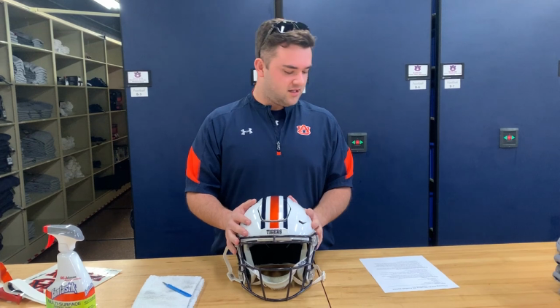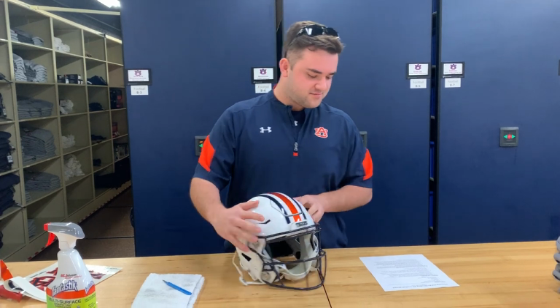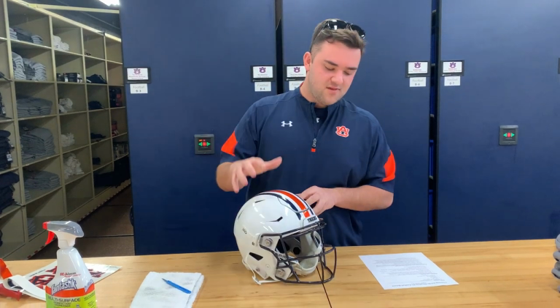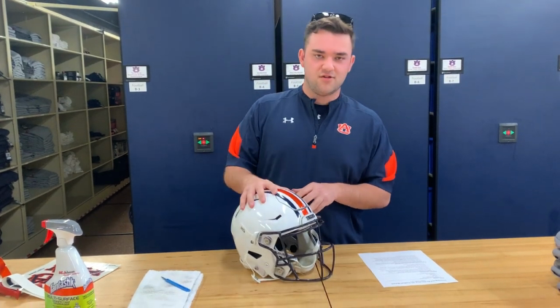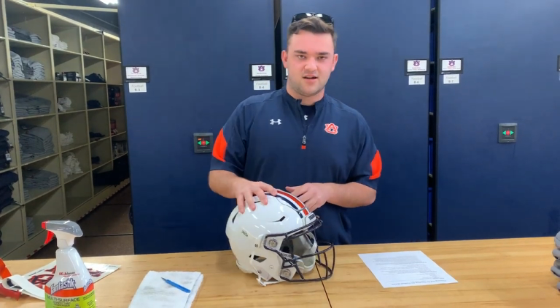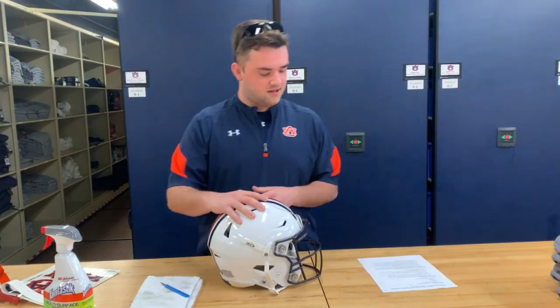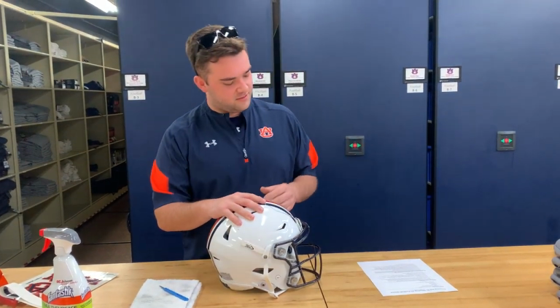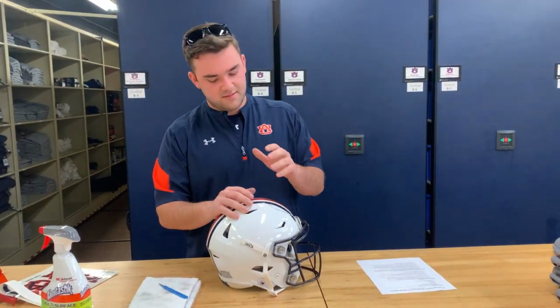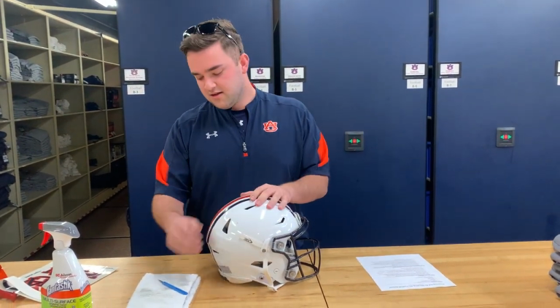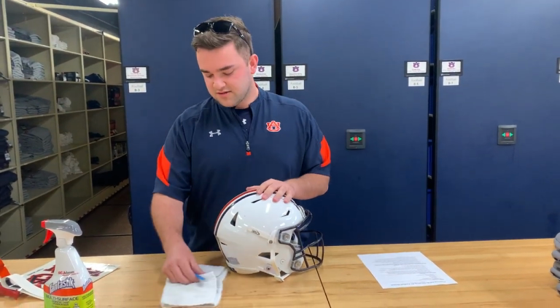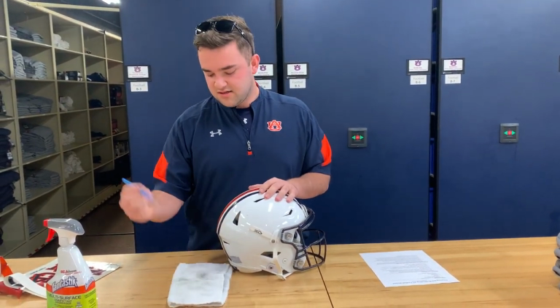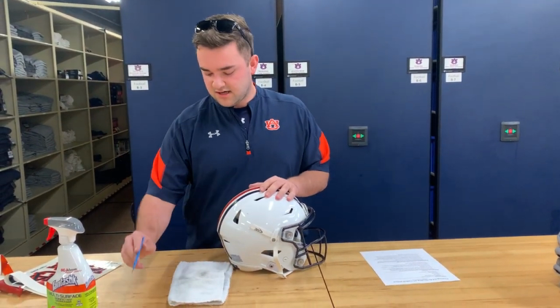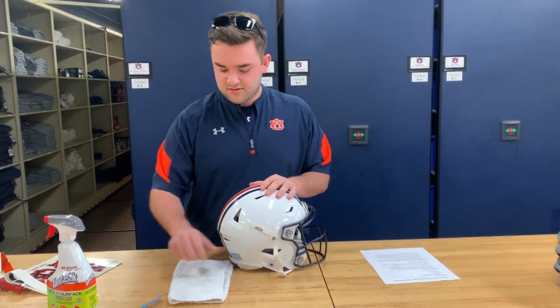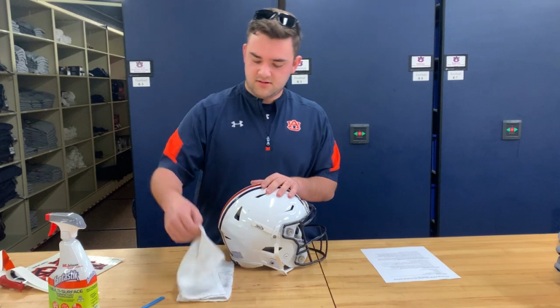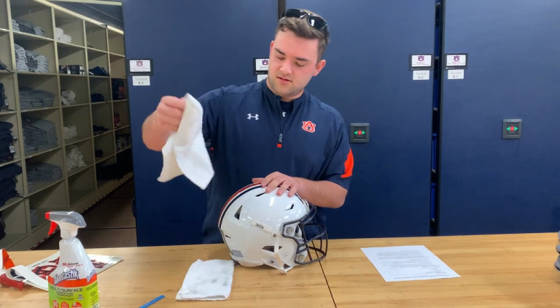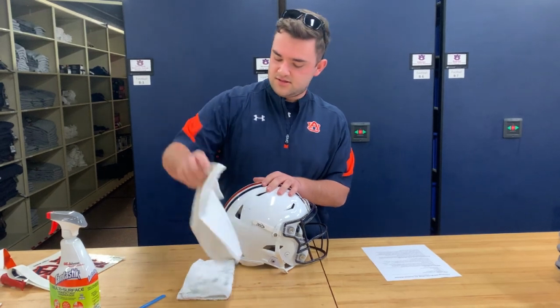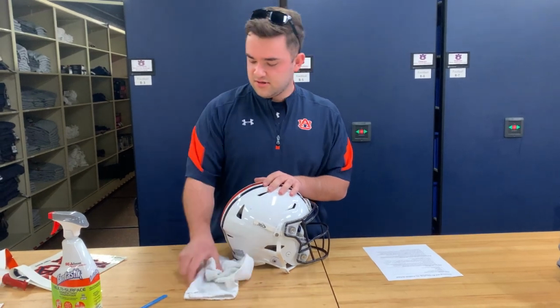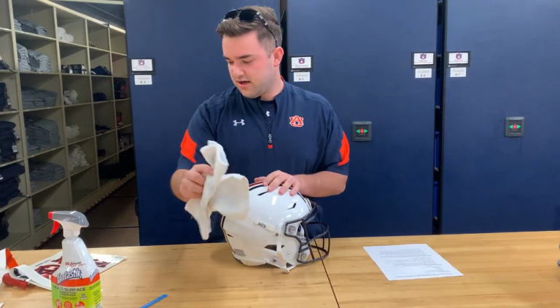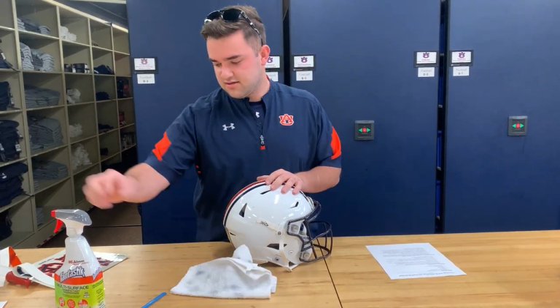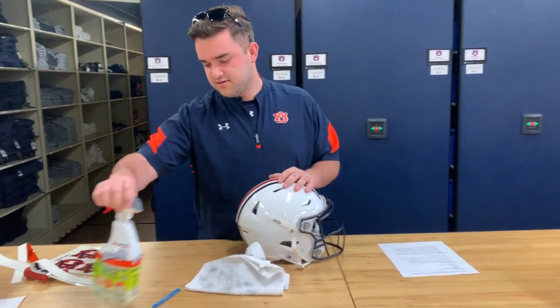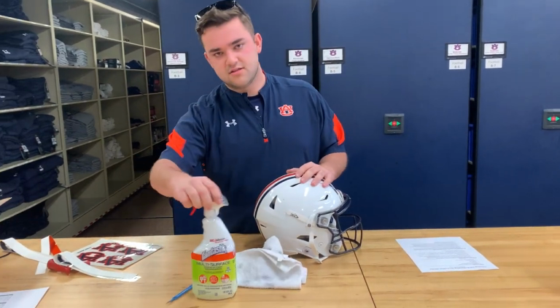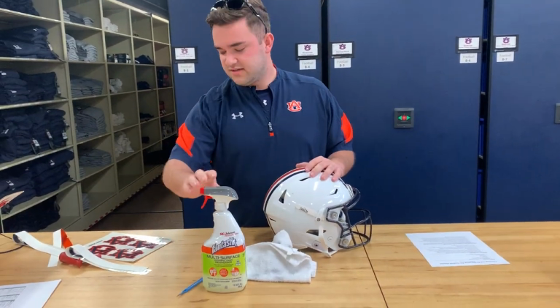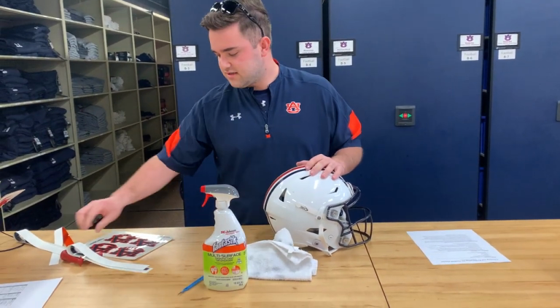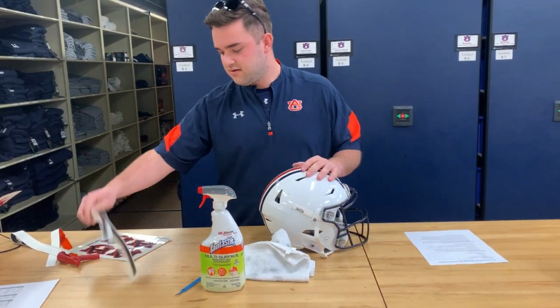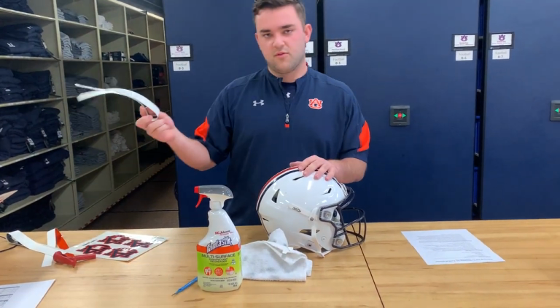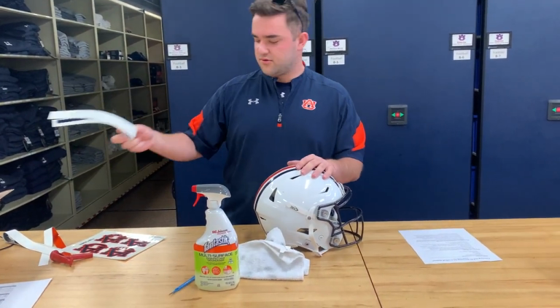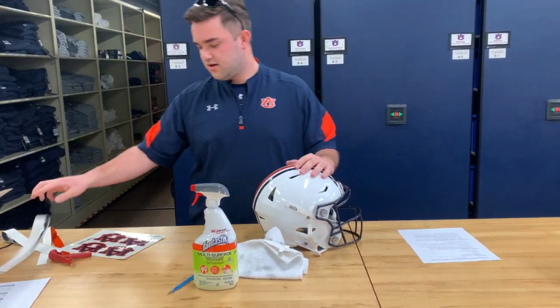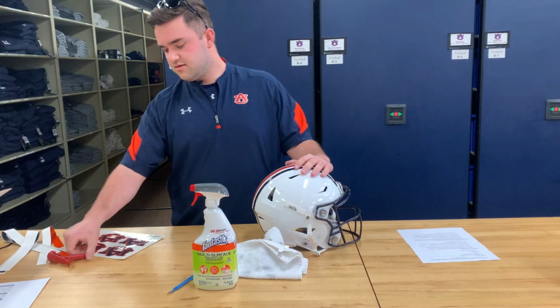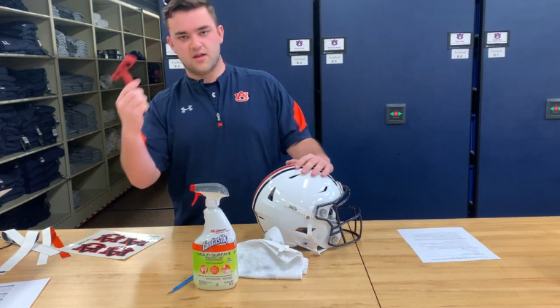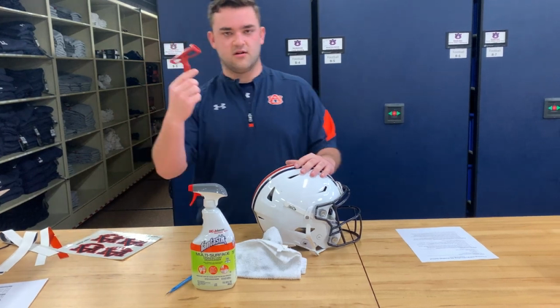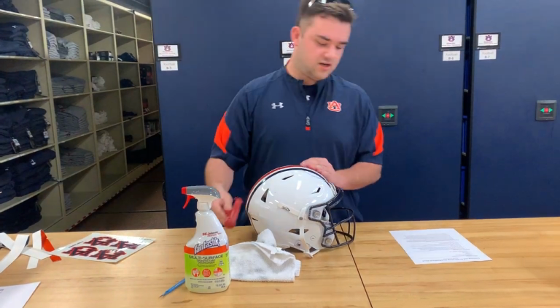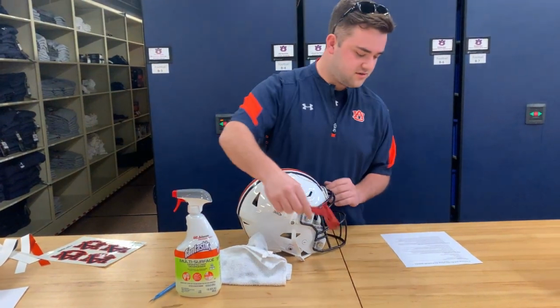Clean and re-decal a Don't Run football helmet. Tools needed: Geo as needed, scalpel, two dirty rags. We have our re-stripes and our helmet tool here.